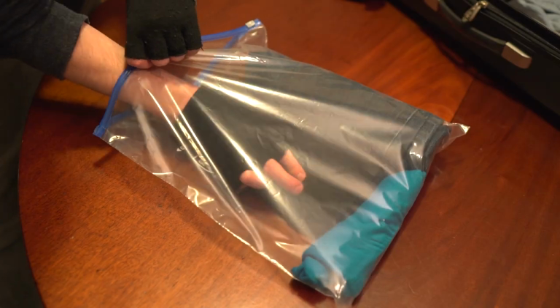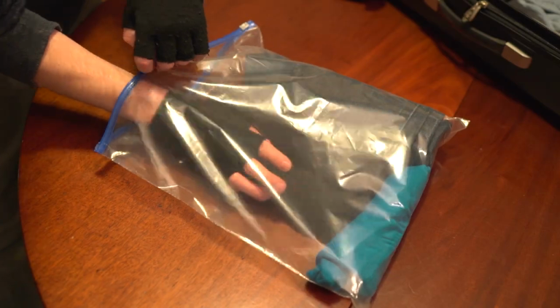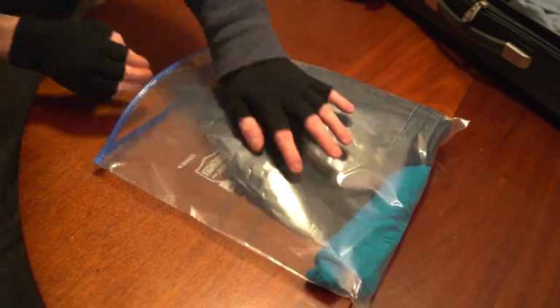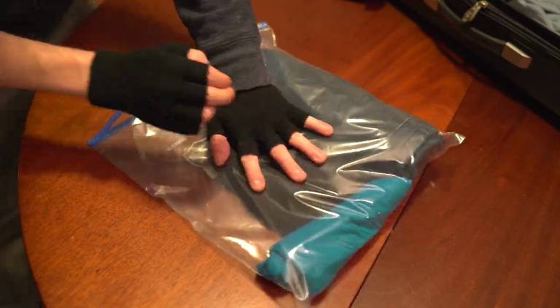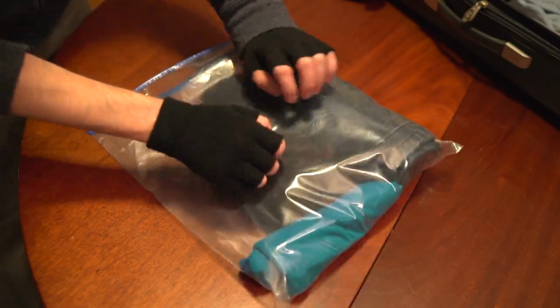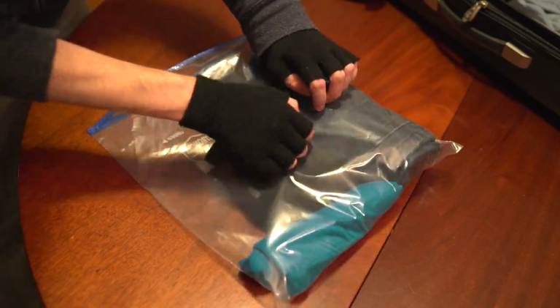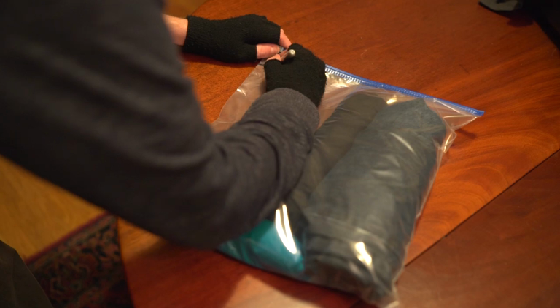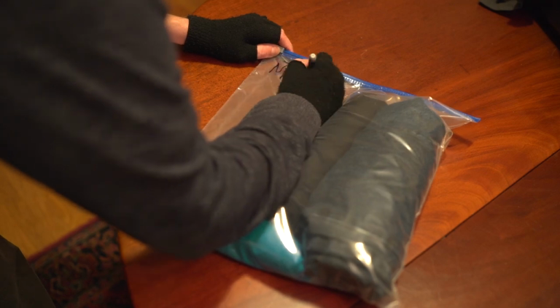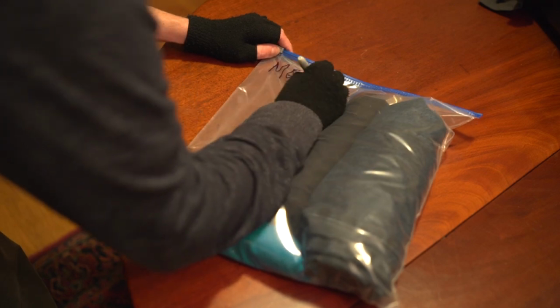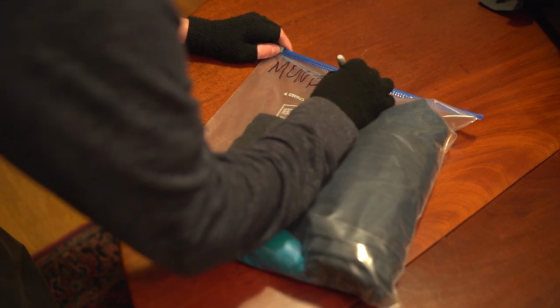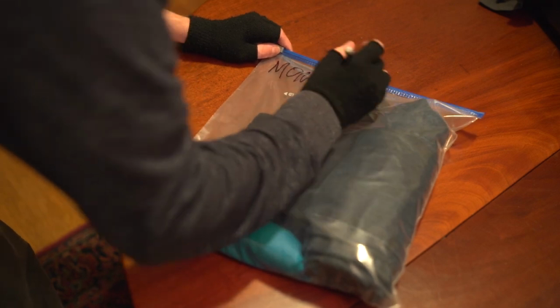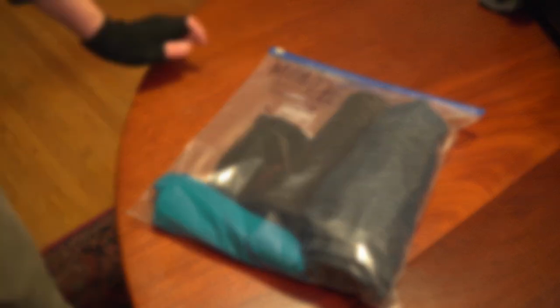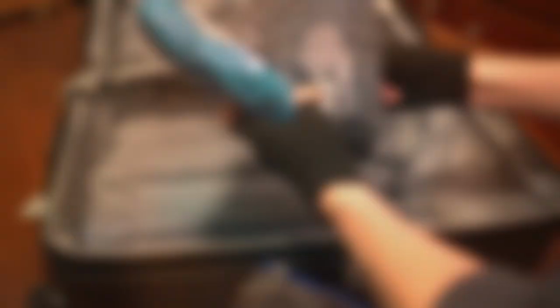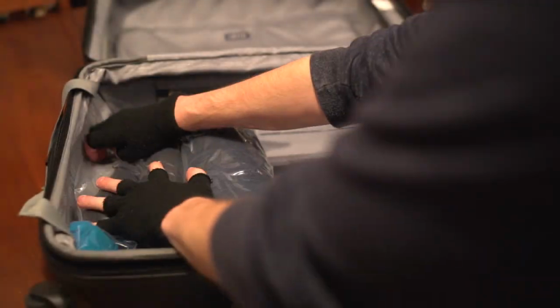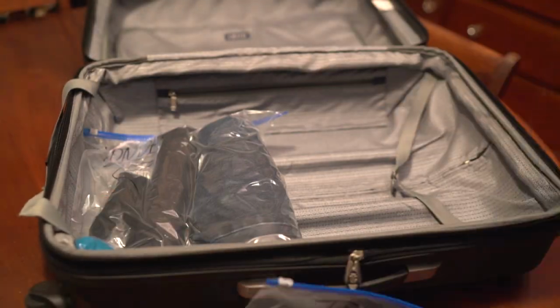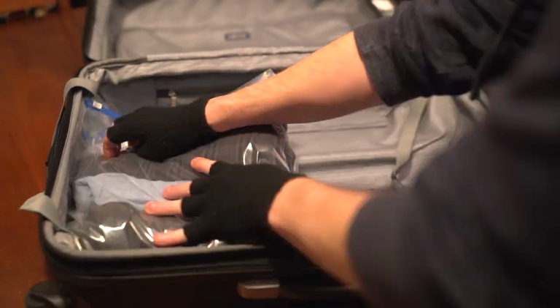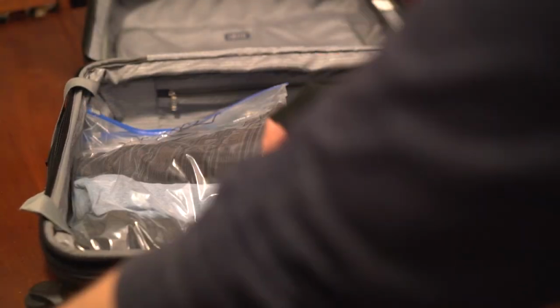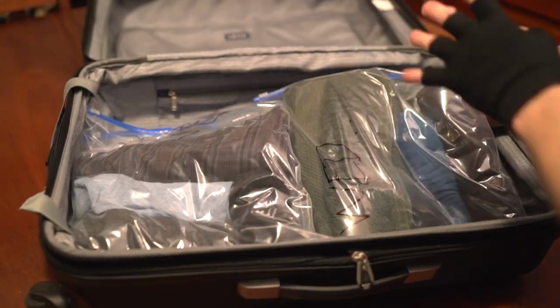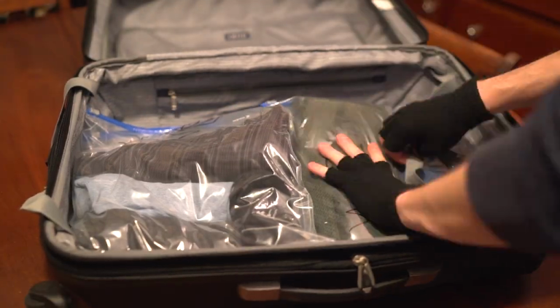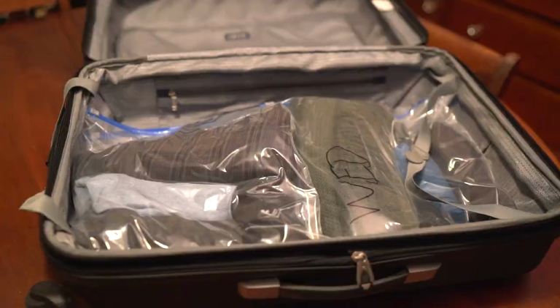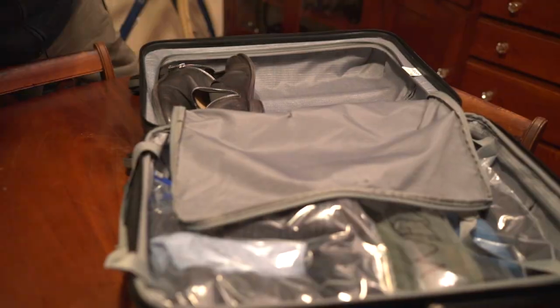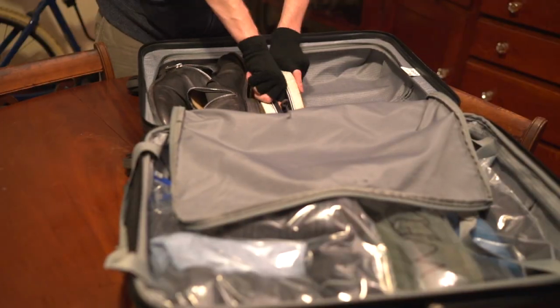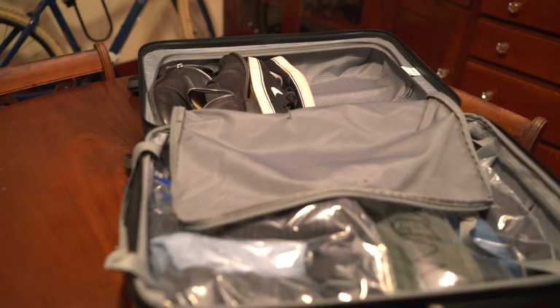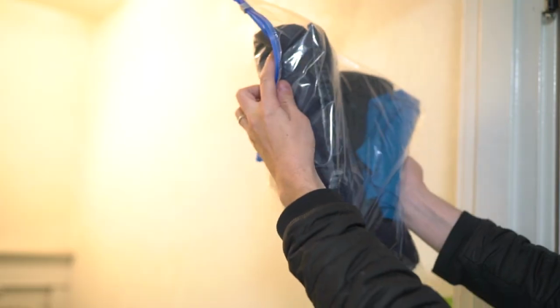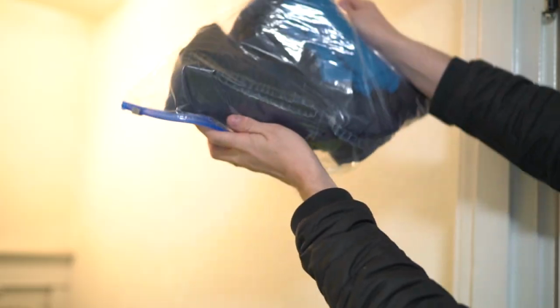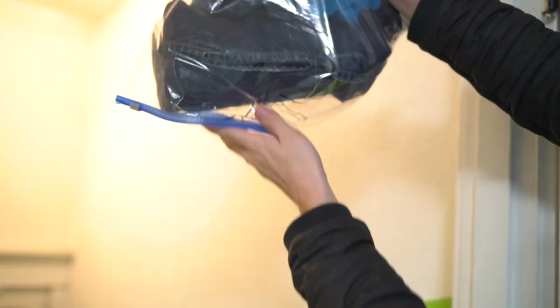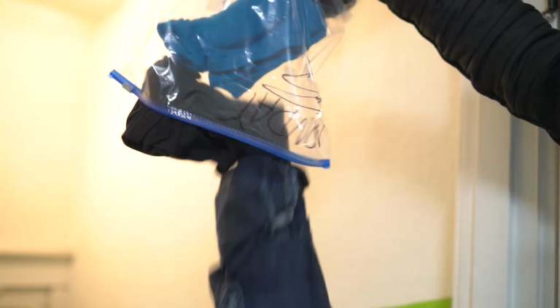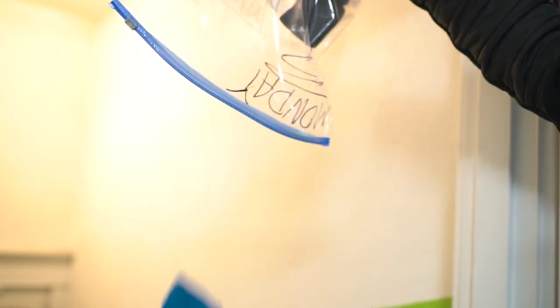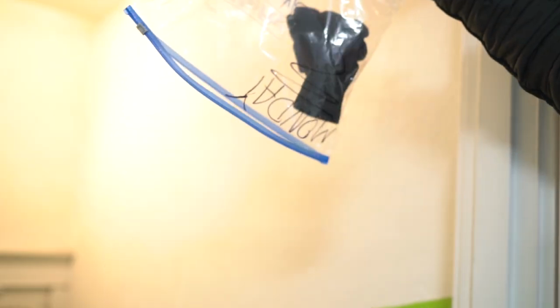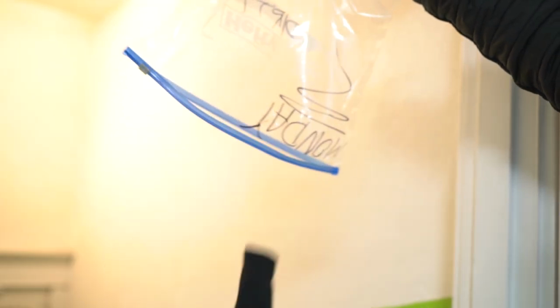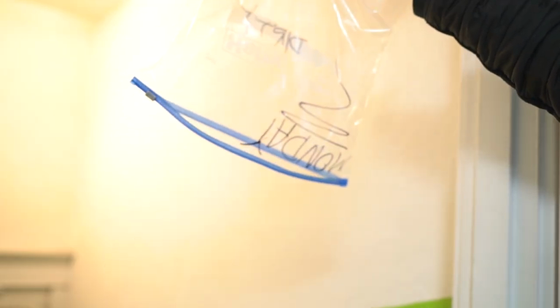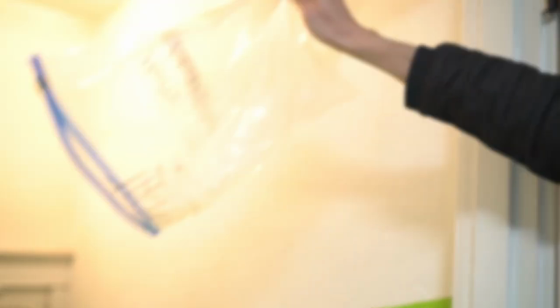Rolling up your clothes will also help prevent wrinkles. Label each bag for the day of the week. This will save lots of space in your suitcase and leave room for those more bulky items. This is also great for separating your dirty clothes from the clean ones.